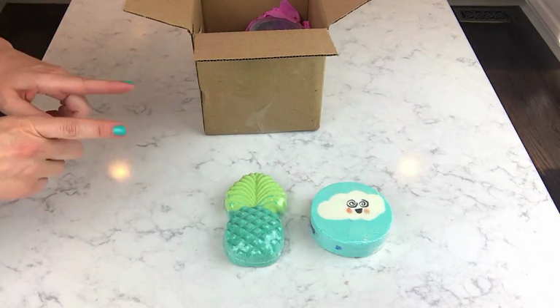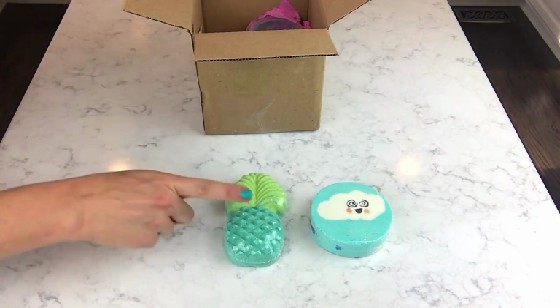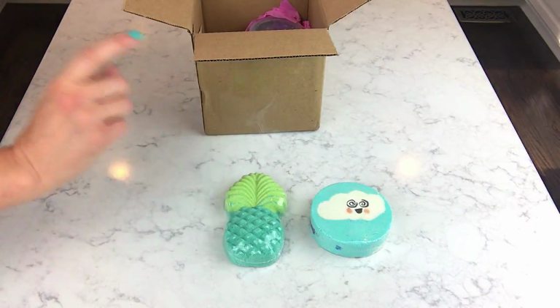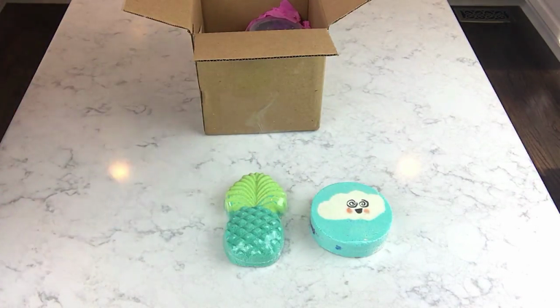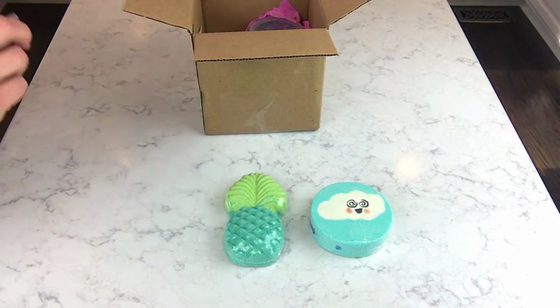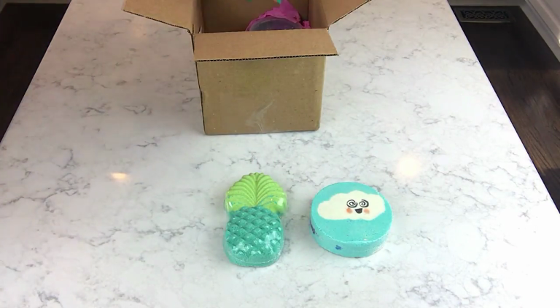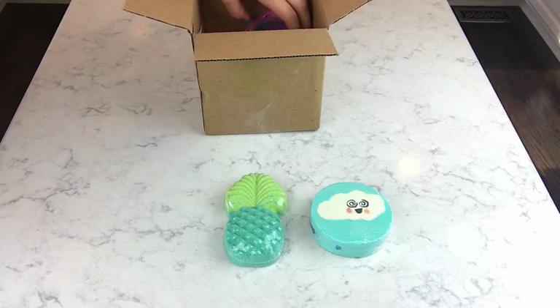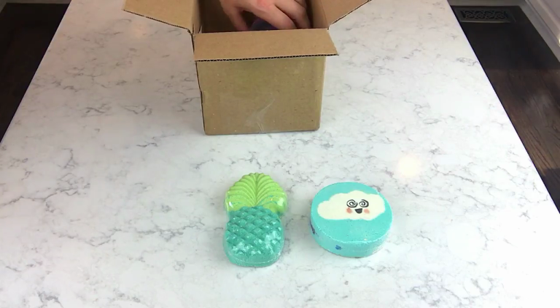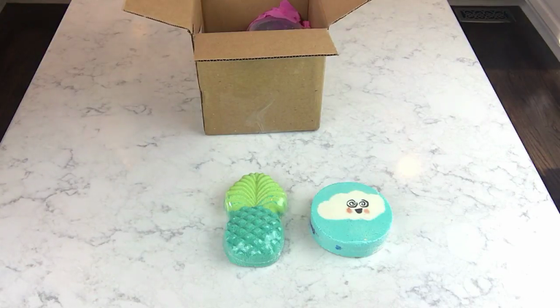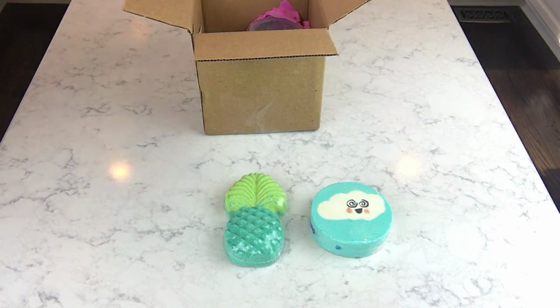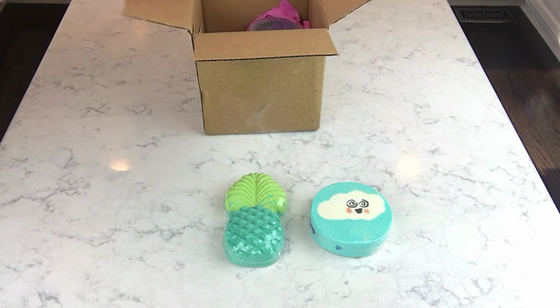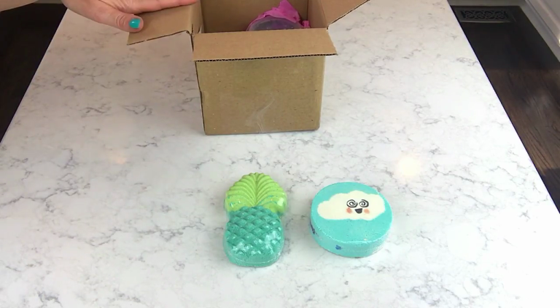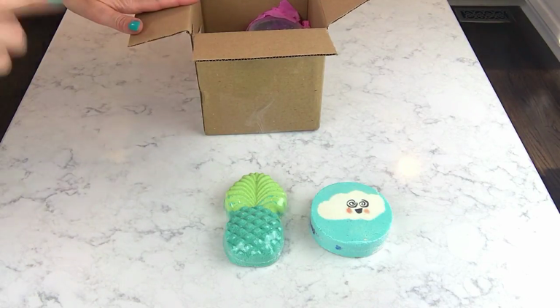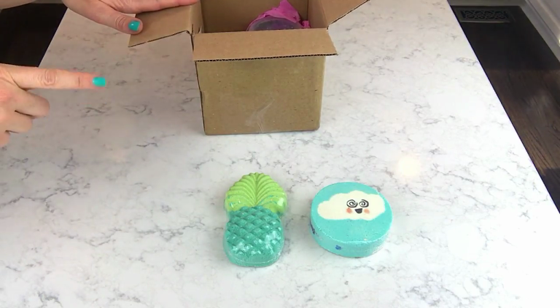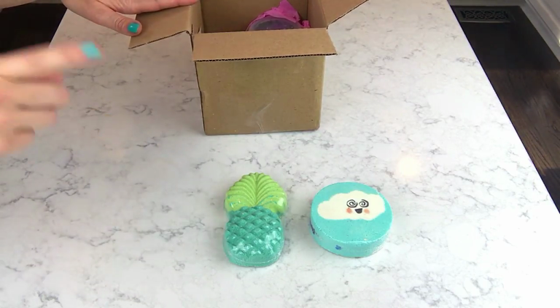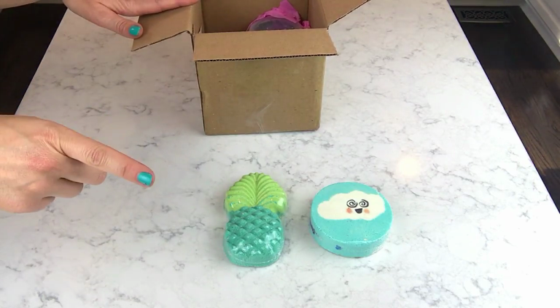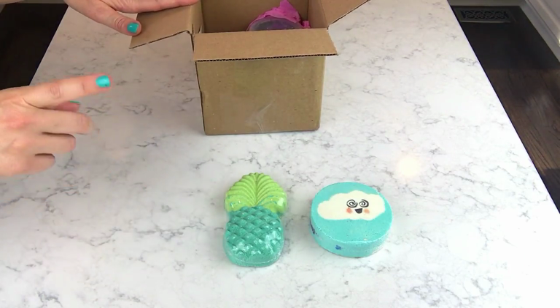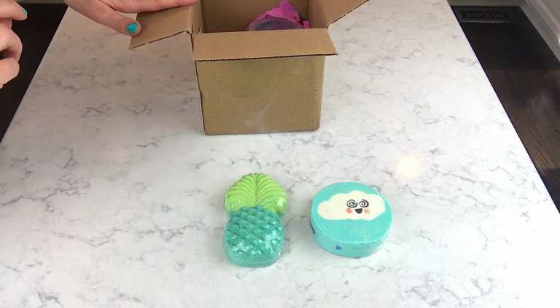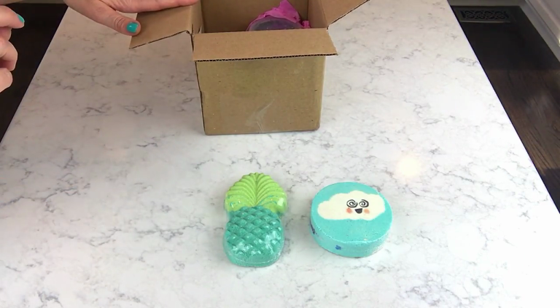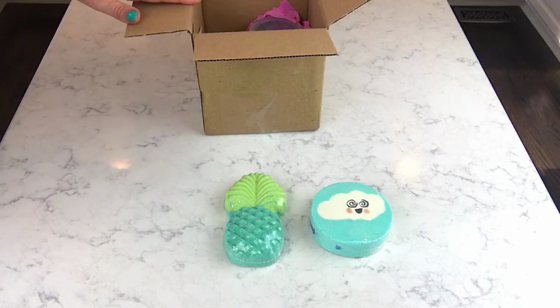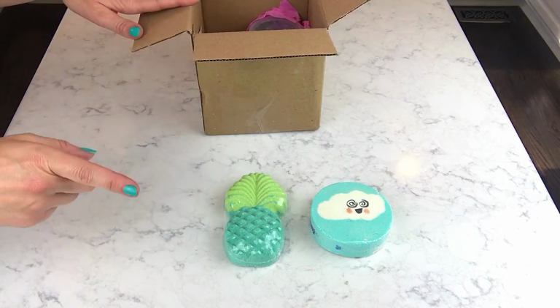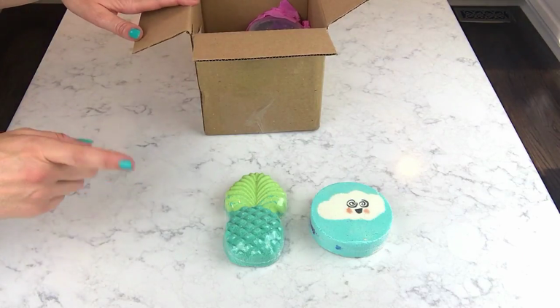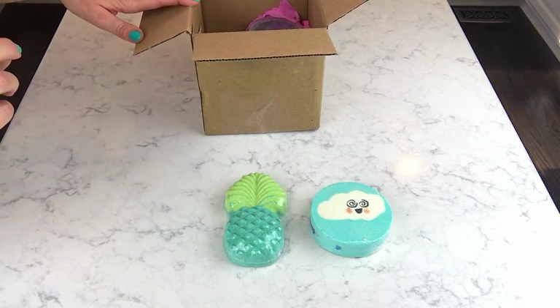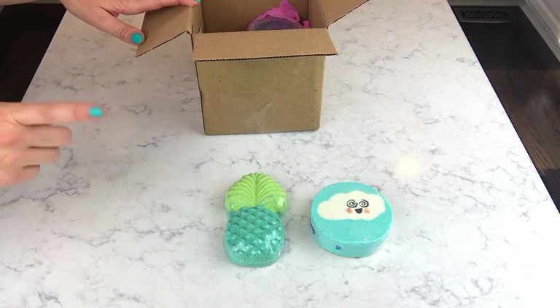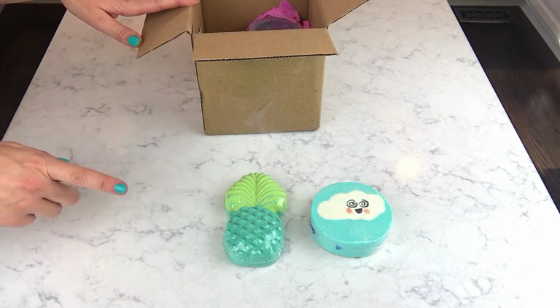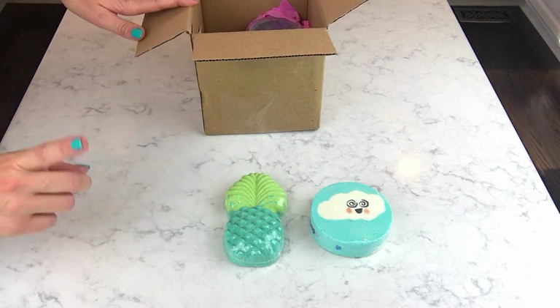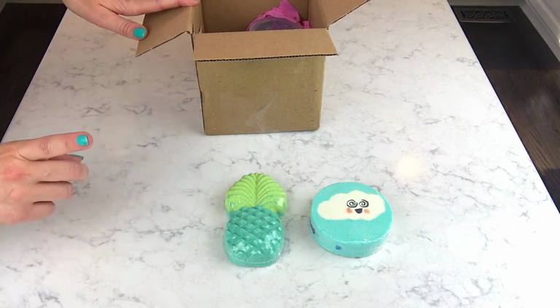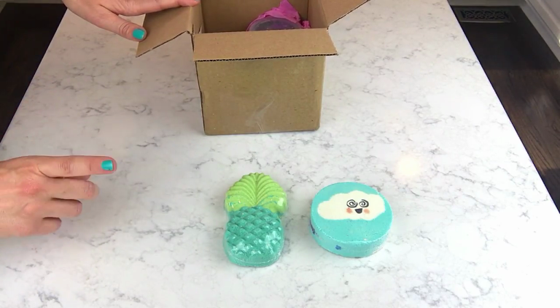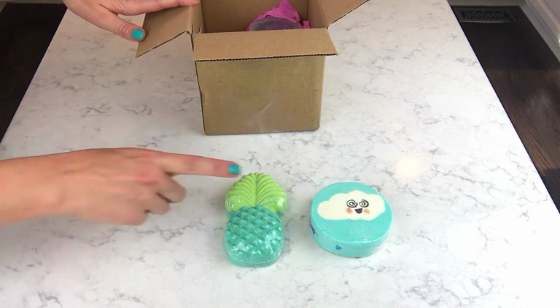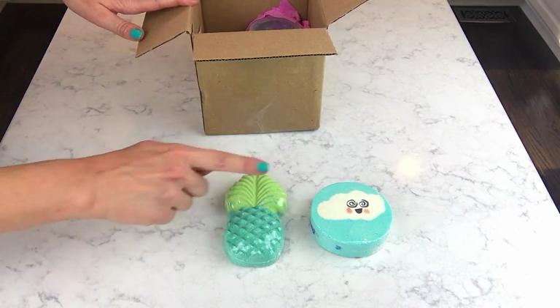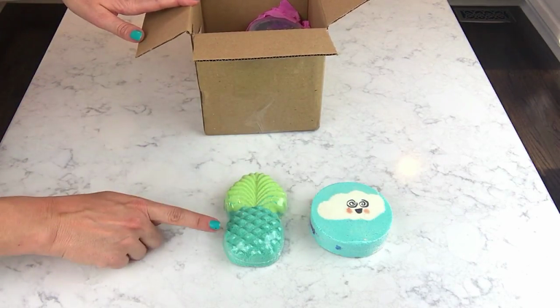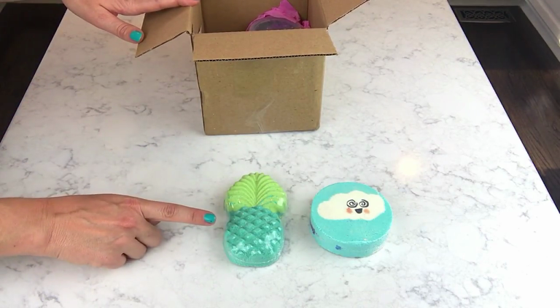I think it's a really good balance of both the Blue Hawaiian and the Salty Margarita. I liked the way this looked and the scent profile. I've got a whipped soap and a scrub, and I've never tried anything but her bath bombs, so I'm excited.